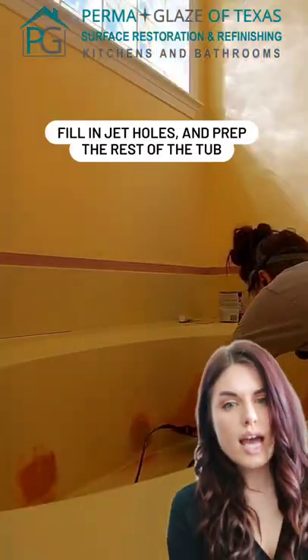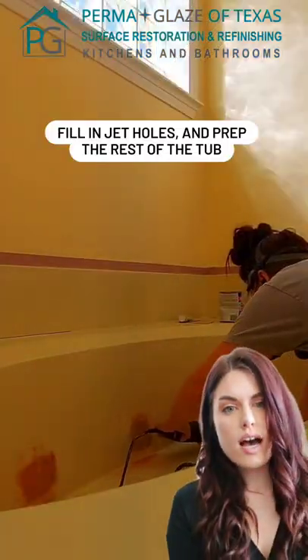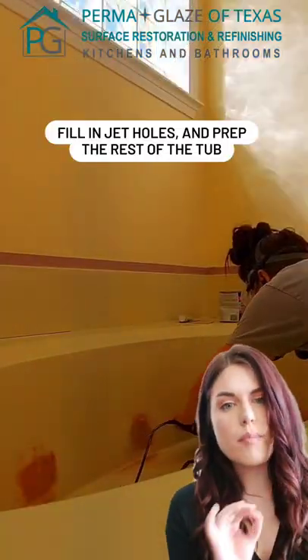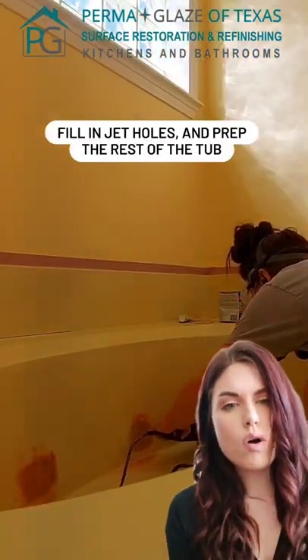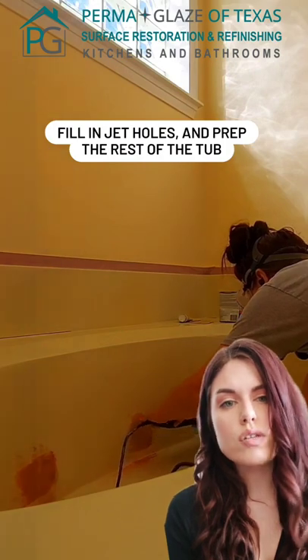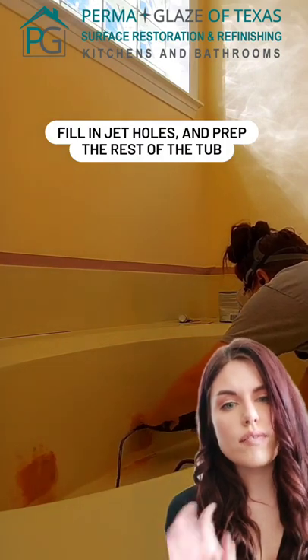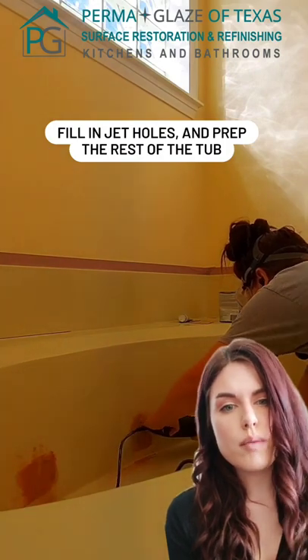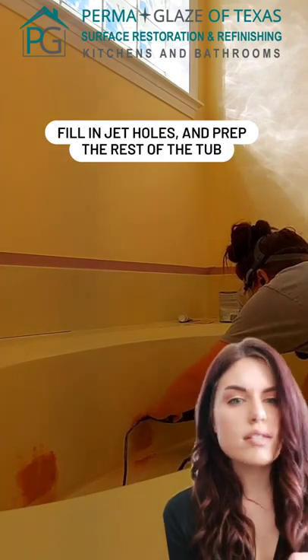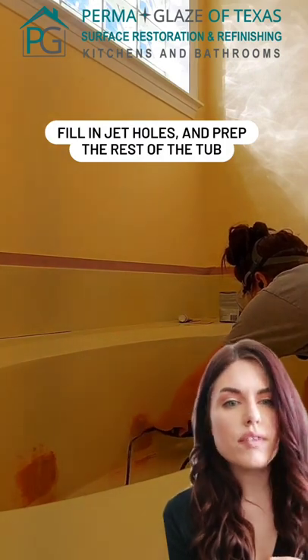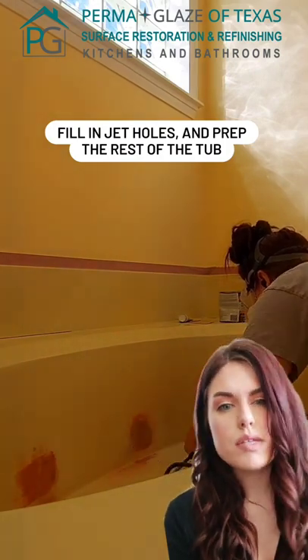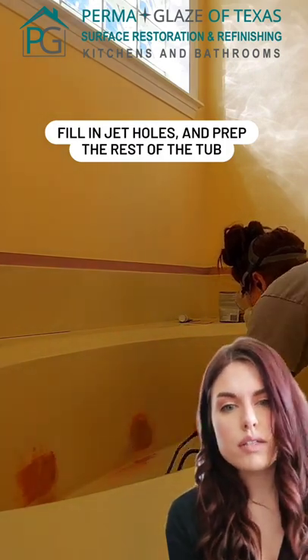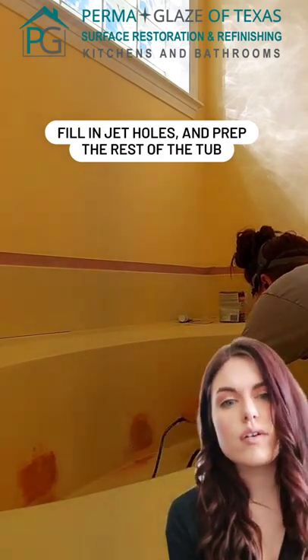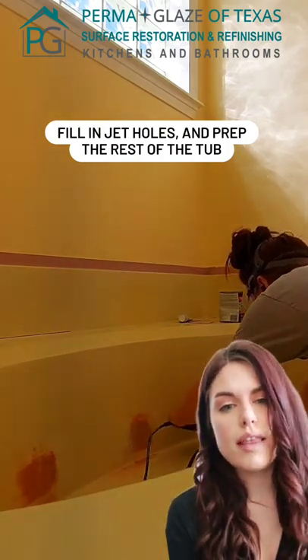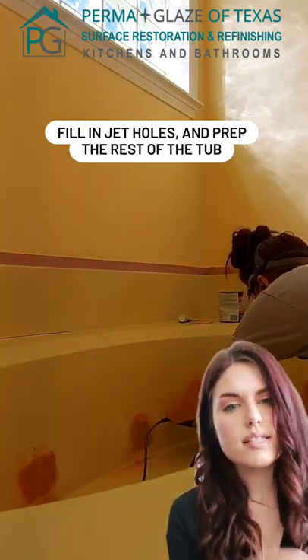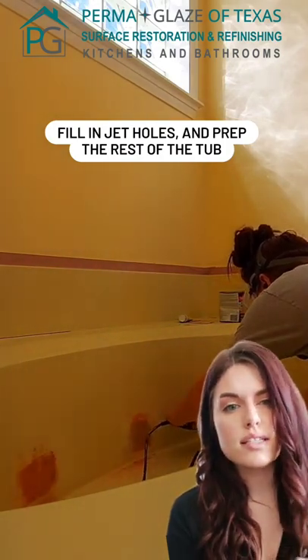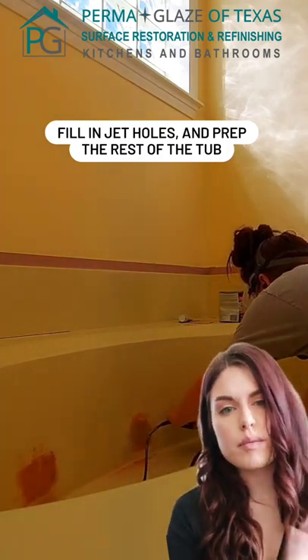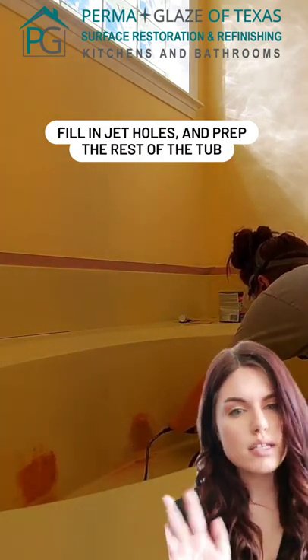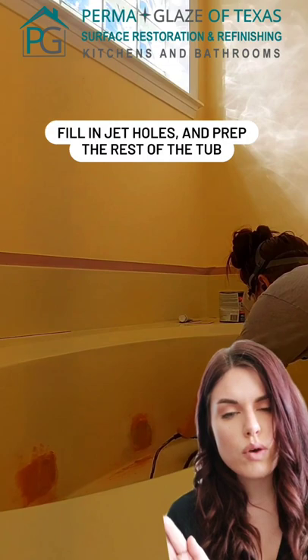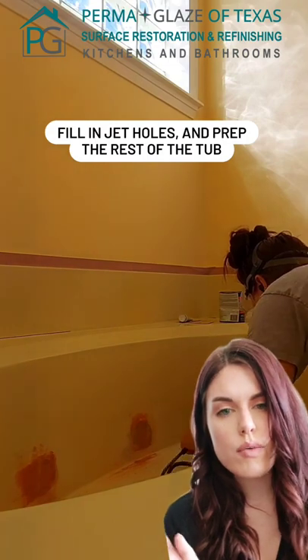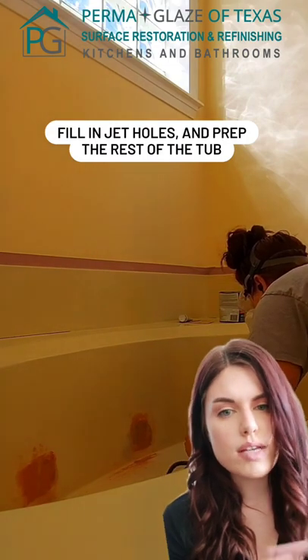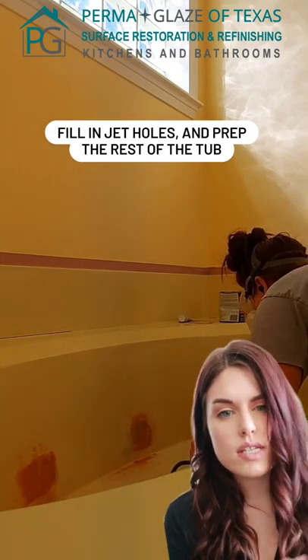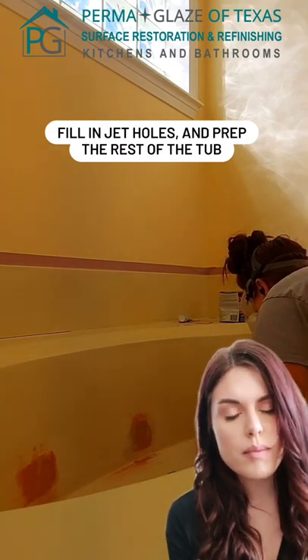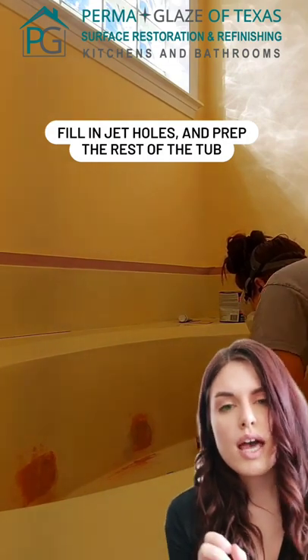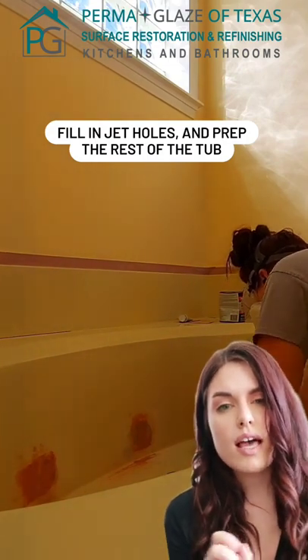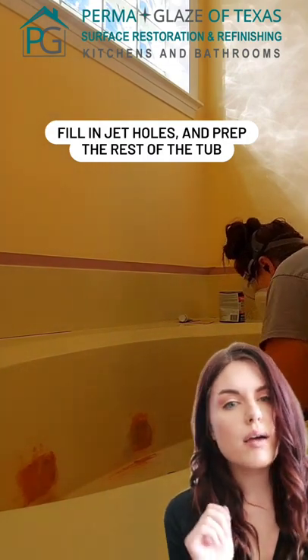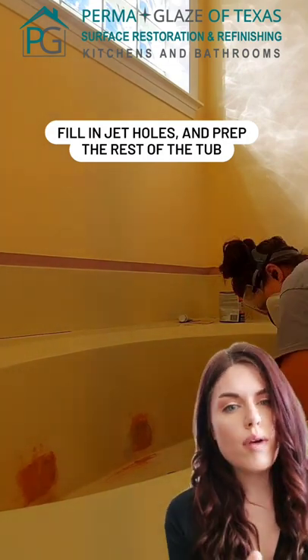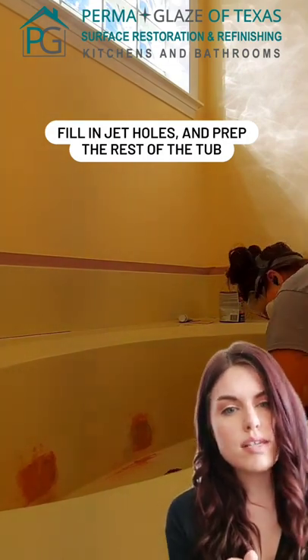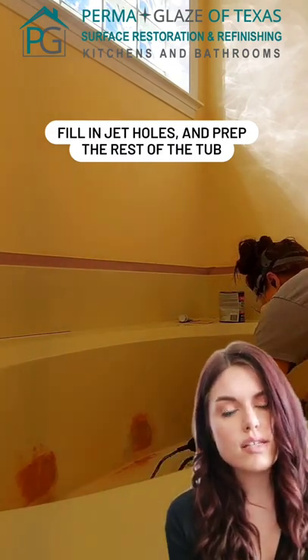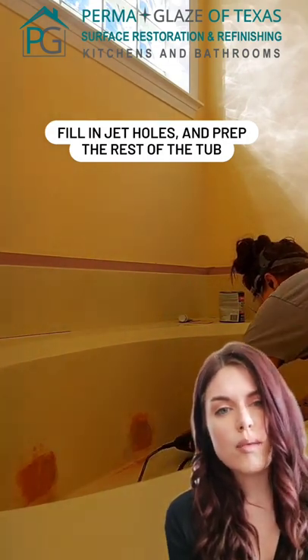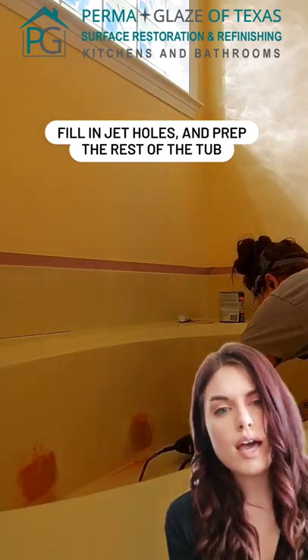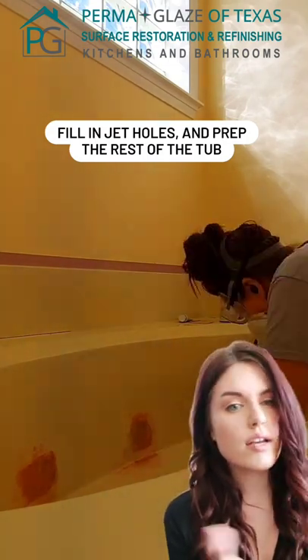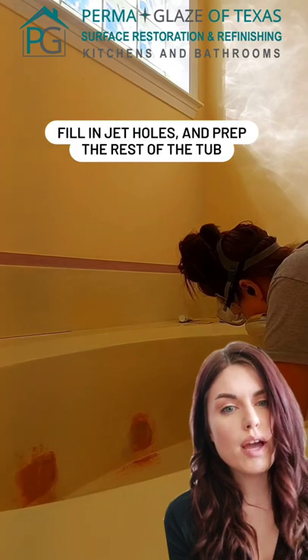Next I plugged the holes and filled them with several different types of Bondo, then sanded to get completely smooth with the rest of the tub. Then I prepped the rest of the tub and sprayed.